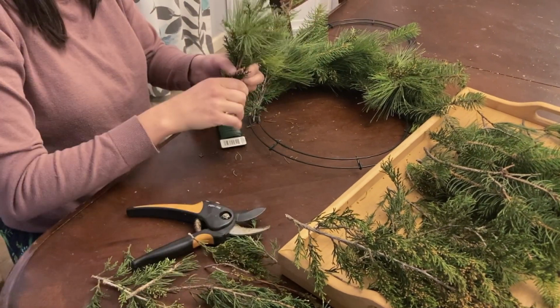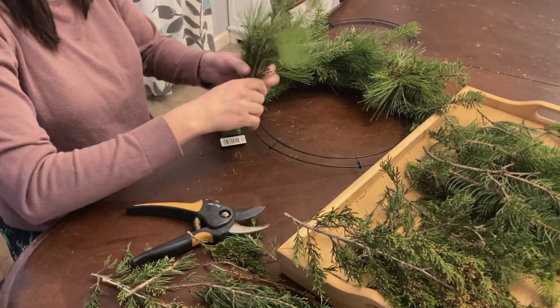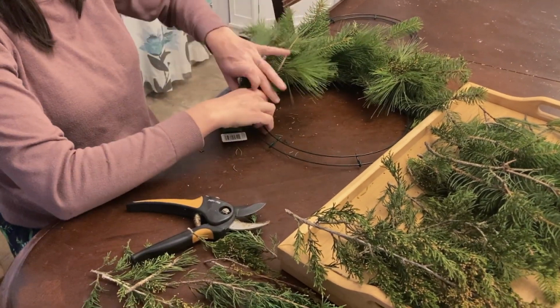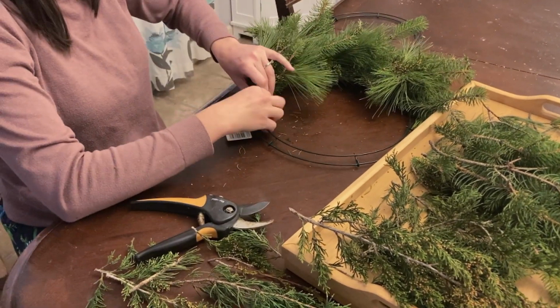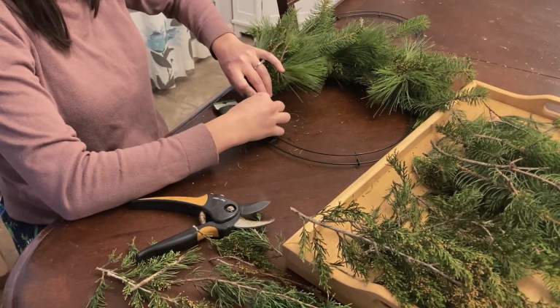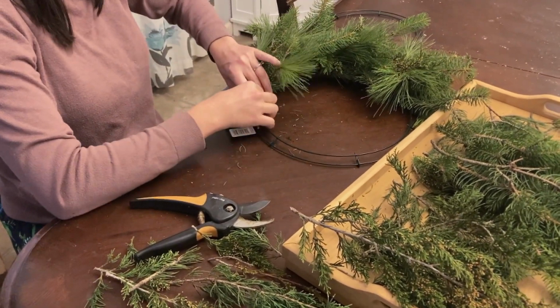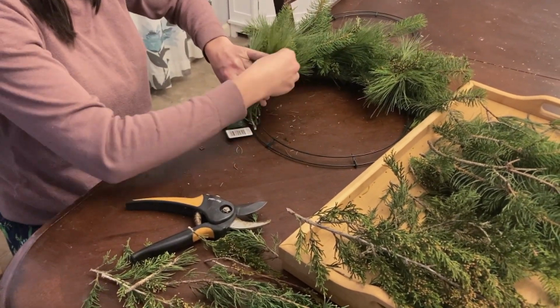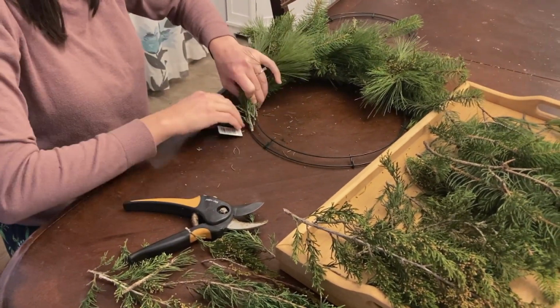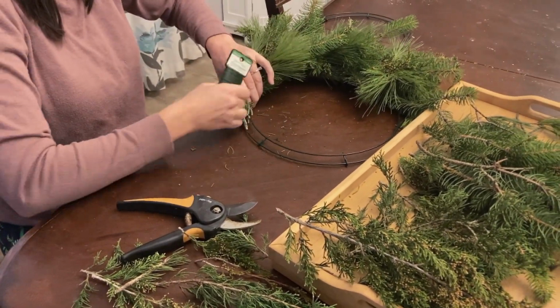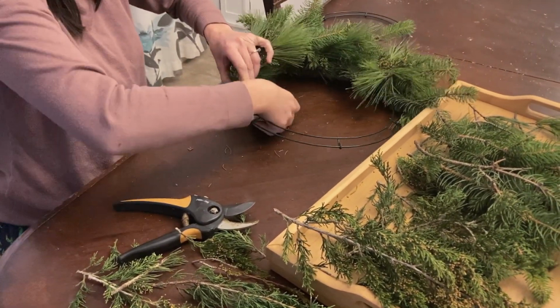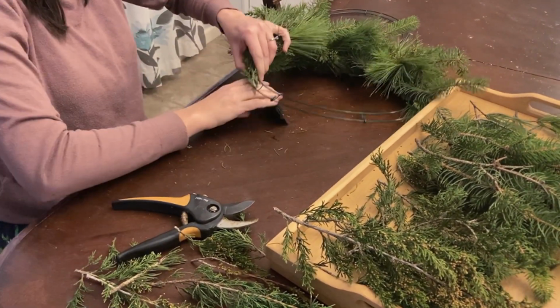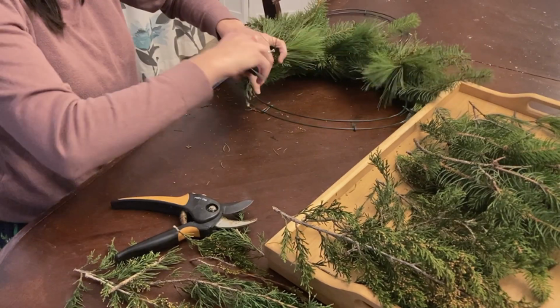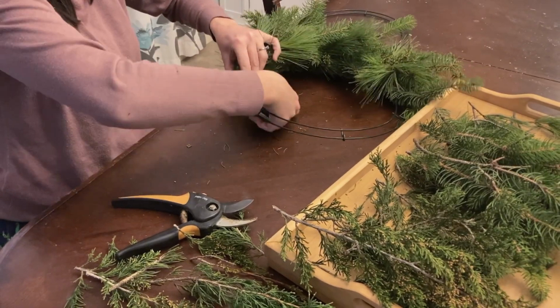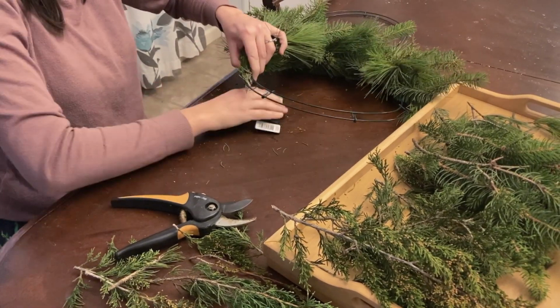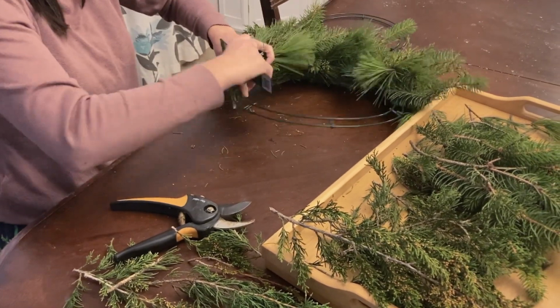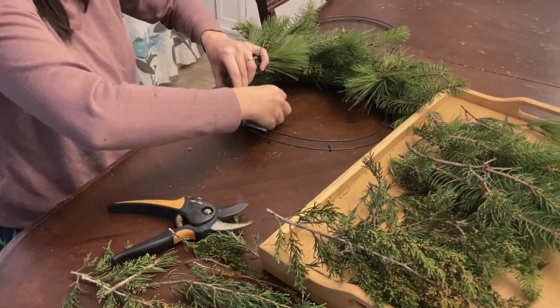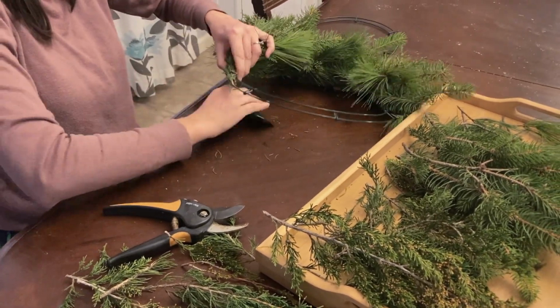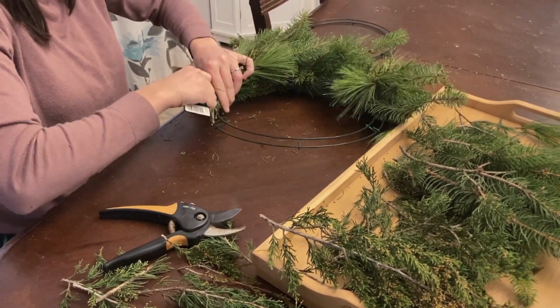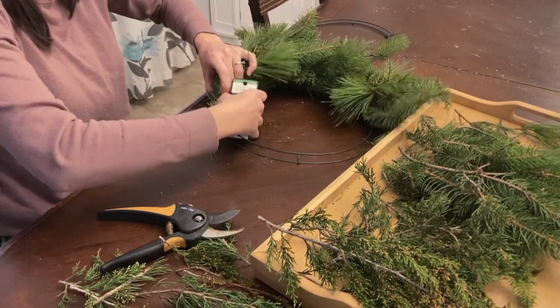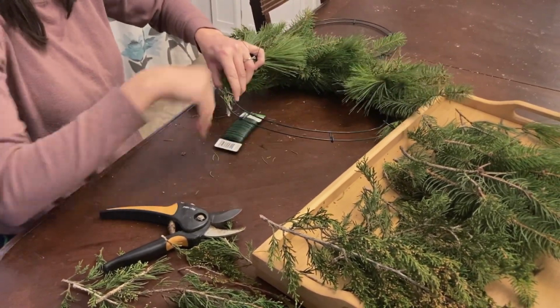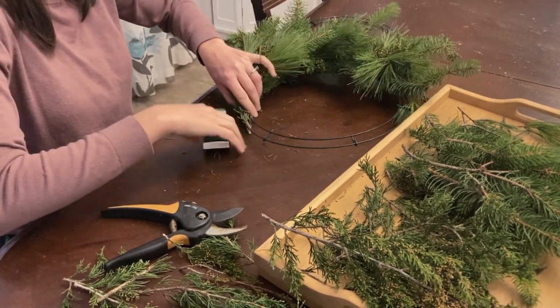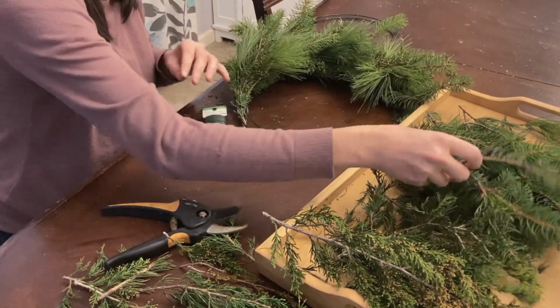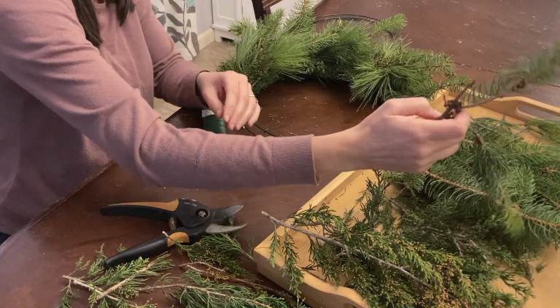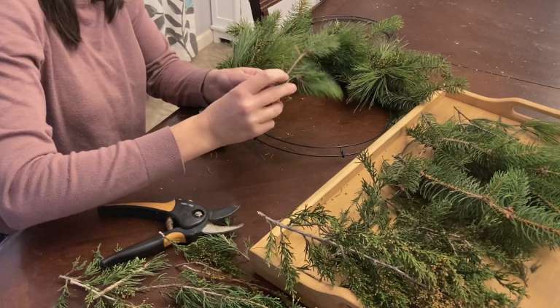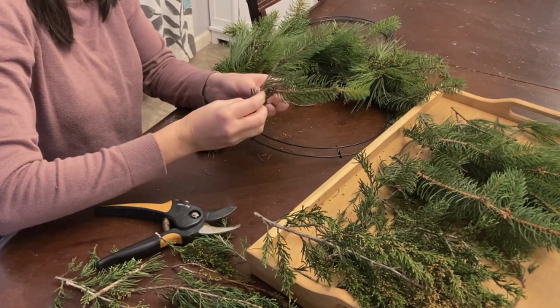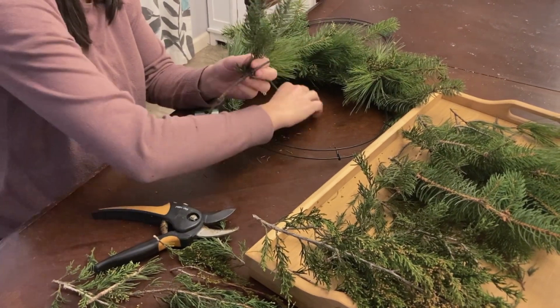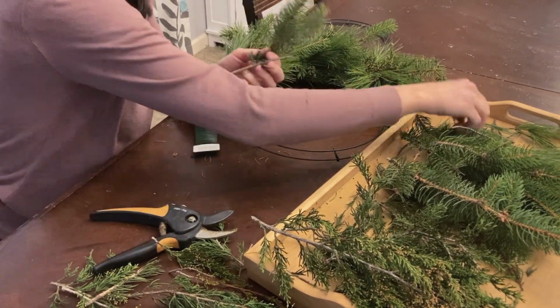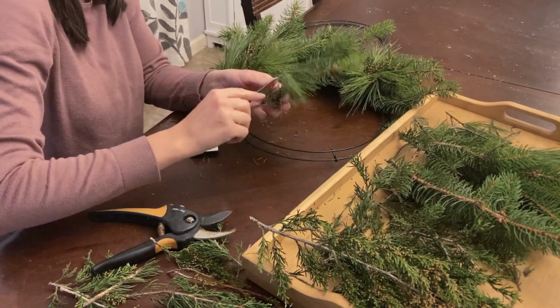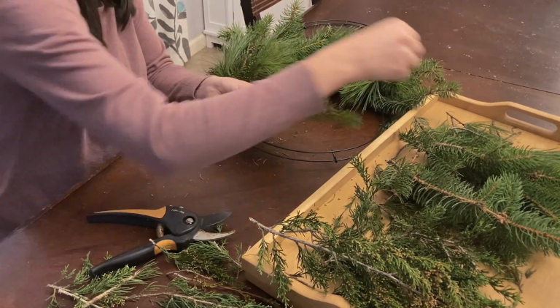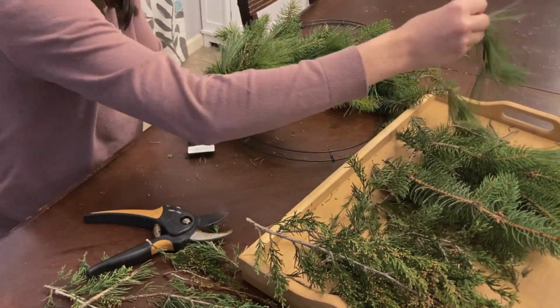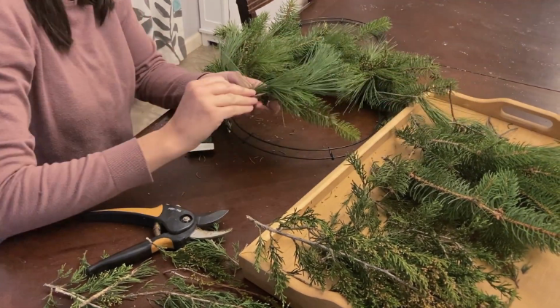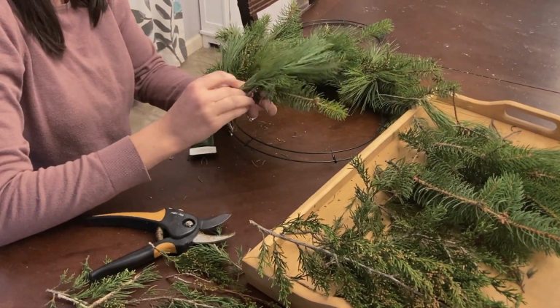I clipped all the greens into small pieces, then just made little bundles and attached those bundles one at a time, wrapping each bundle to the frame with wire.